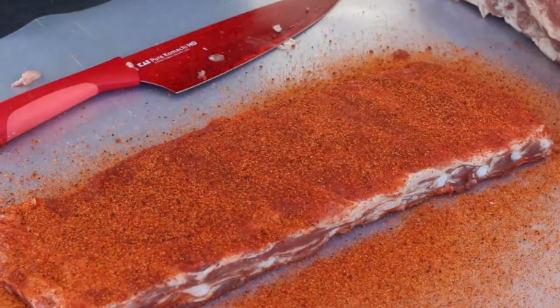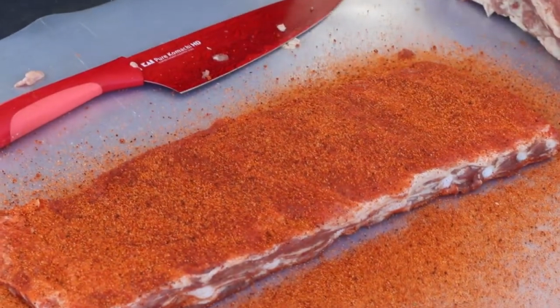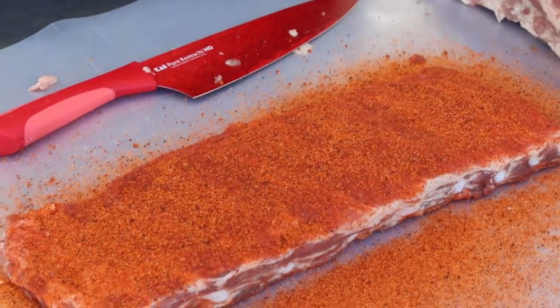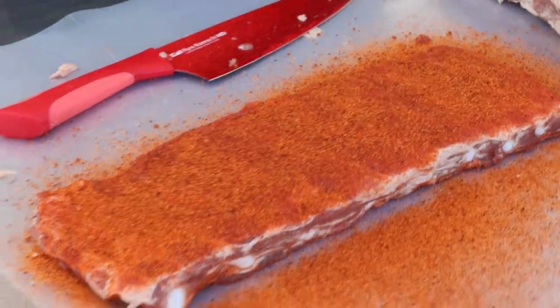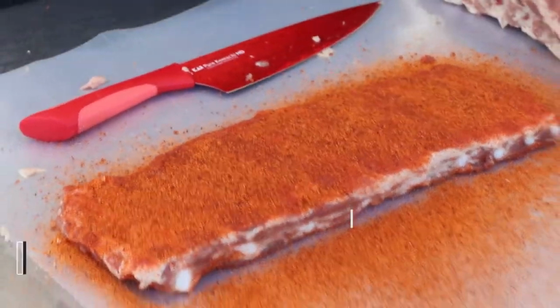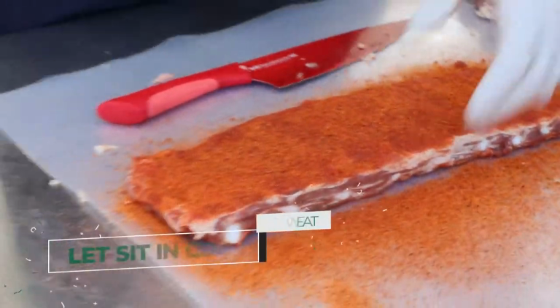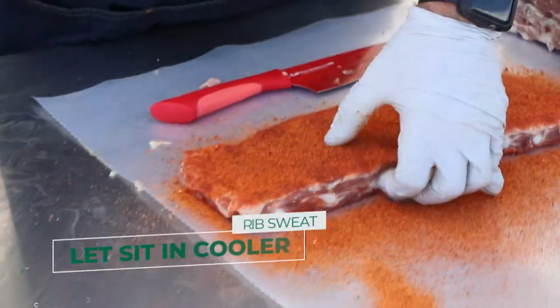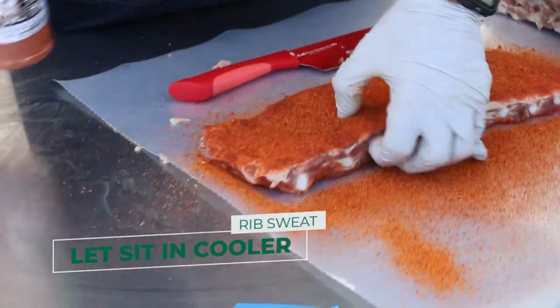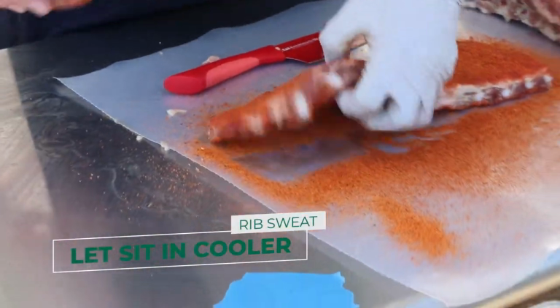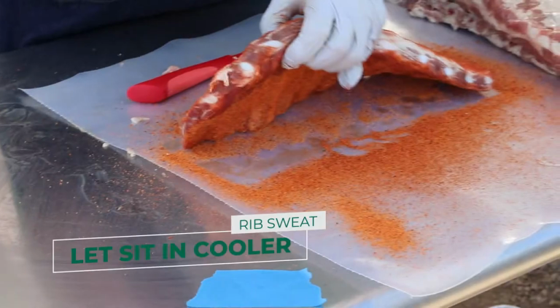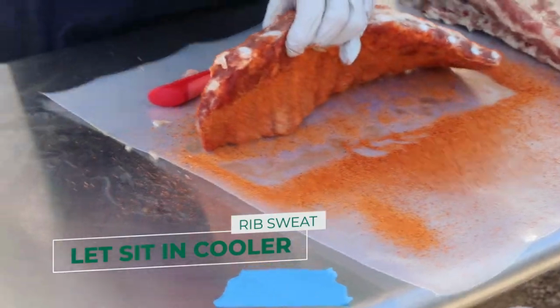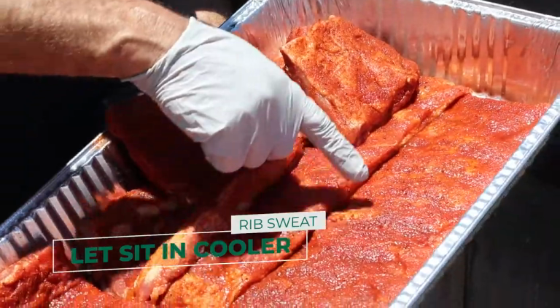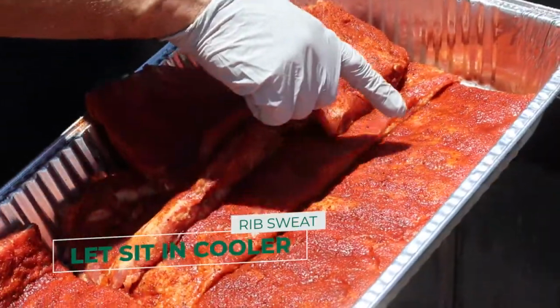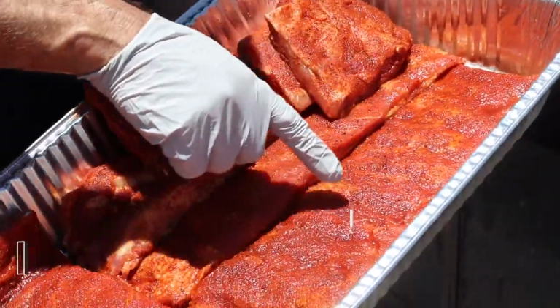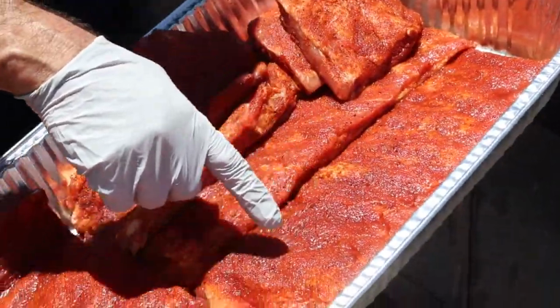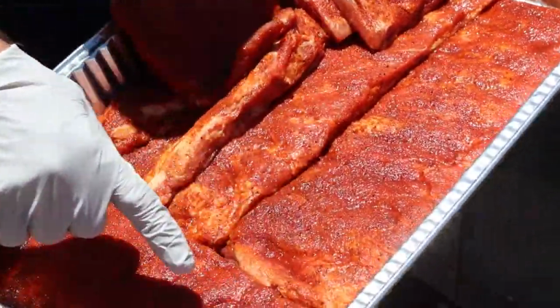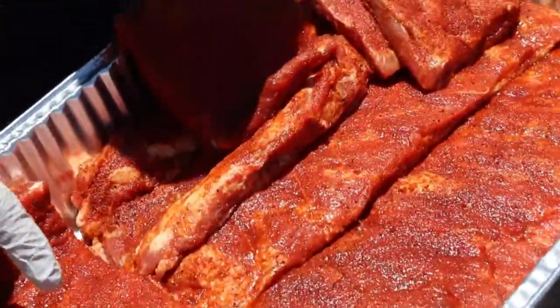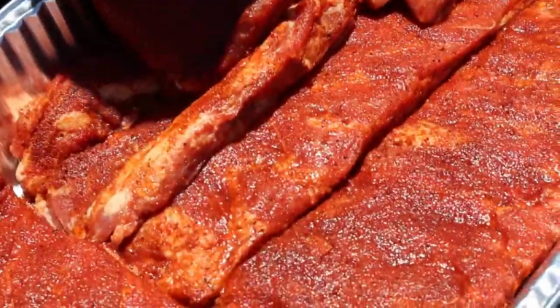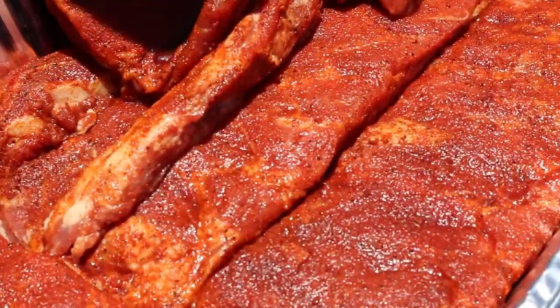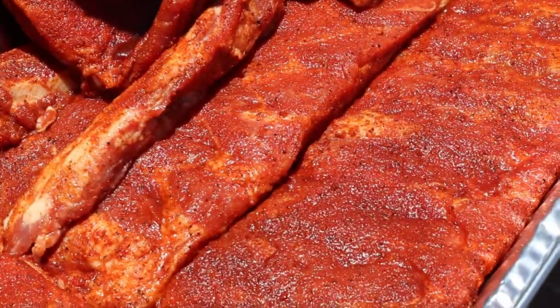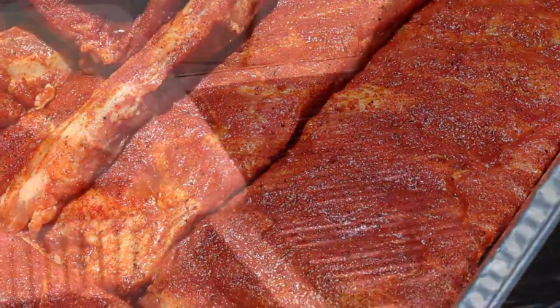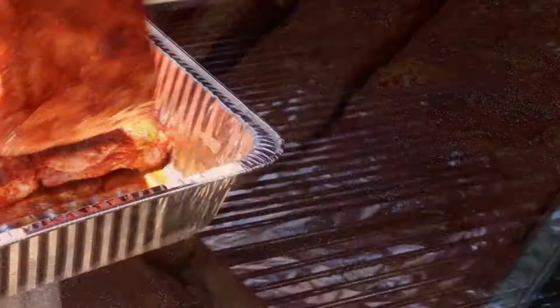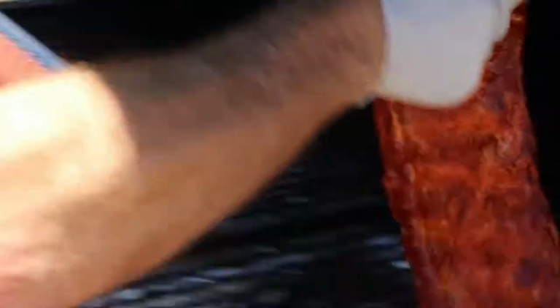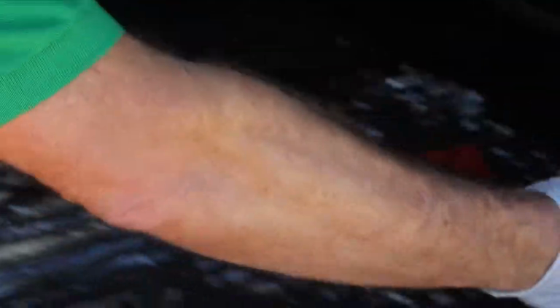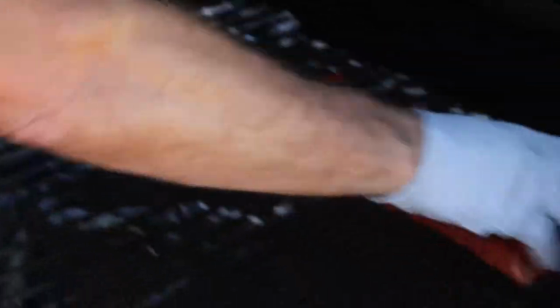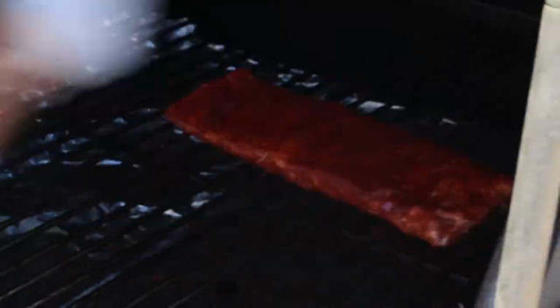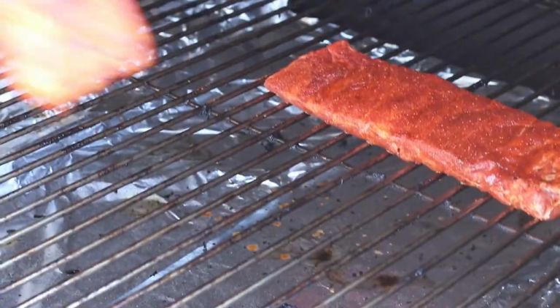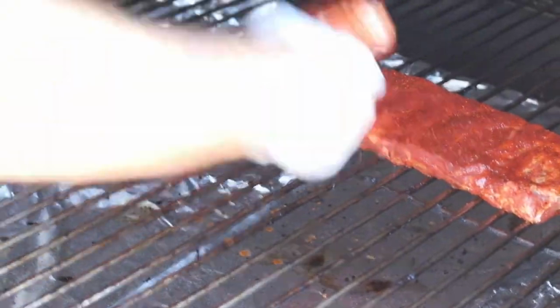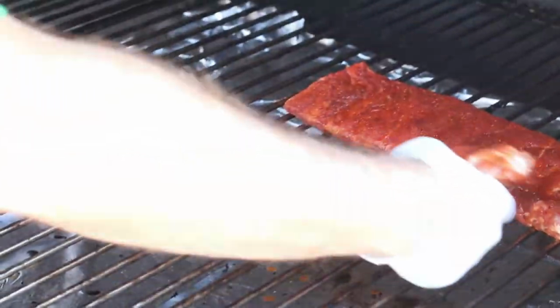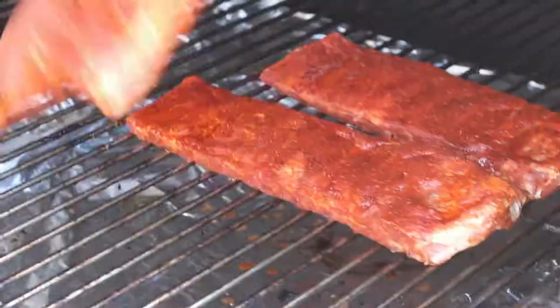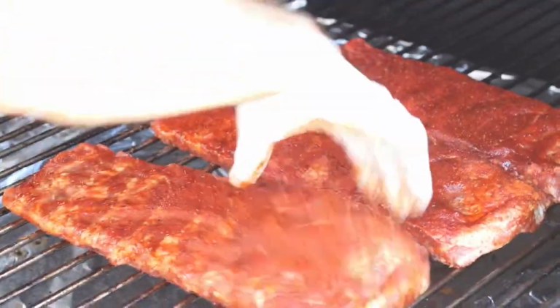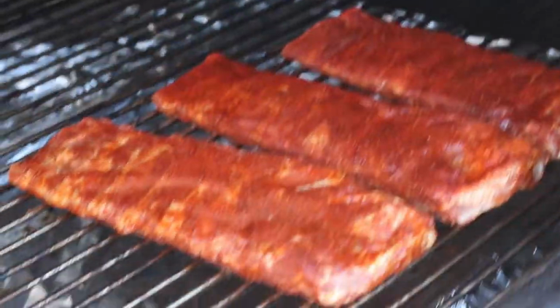So that's going to sit in a cooler for a good couple of hours. The moisture is sweating out — that's what you want to look for. So those are our ribs.